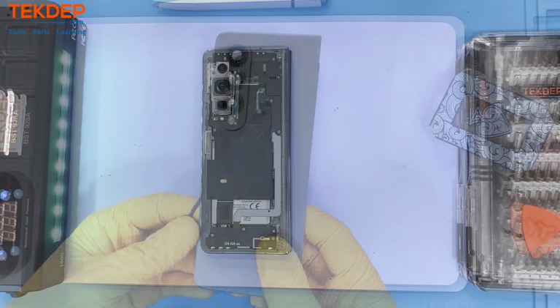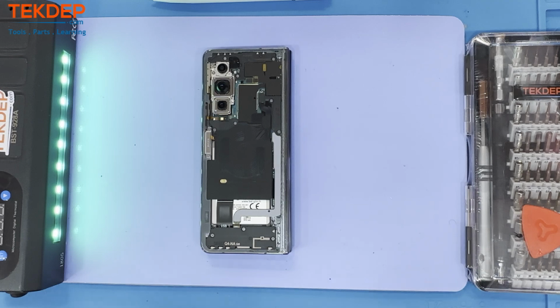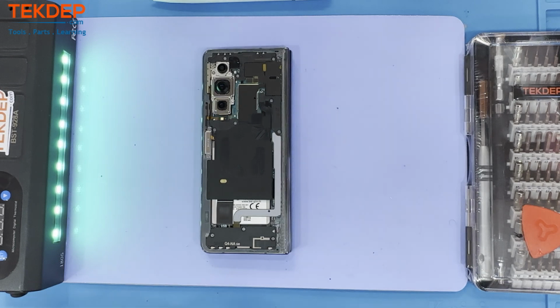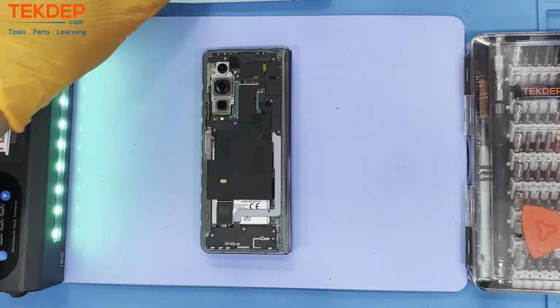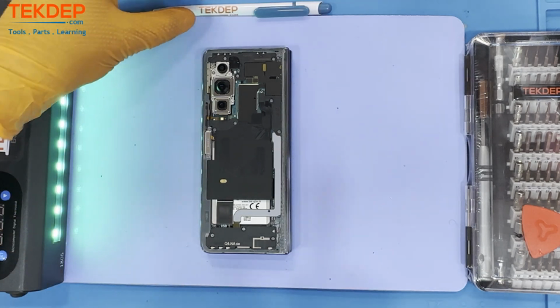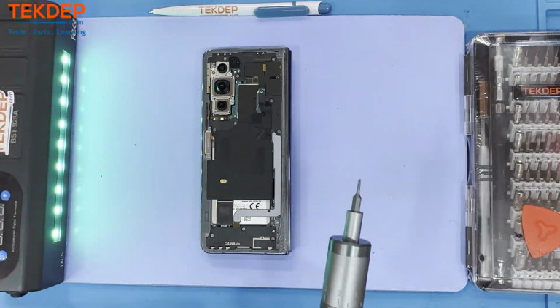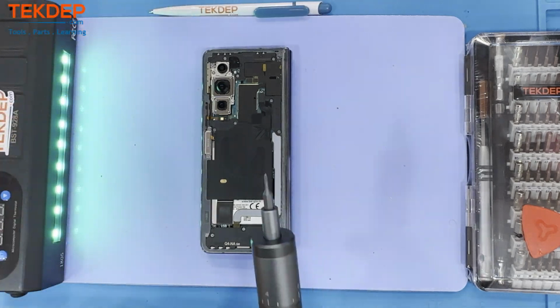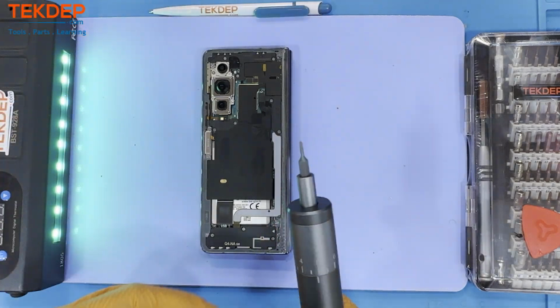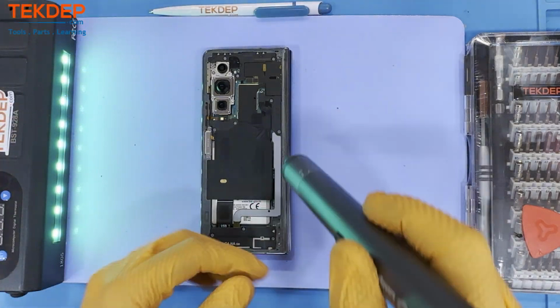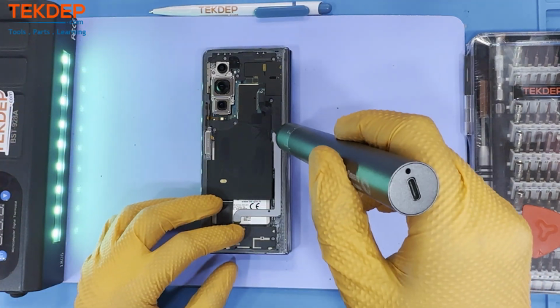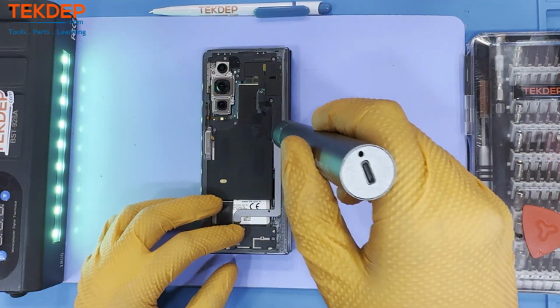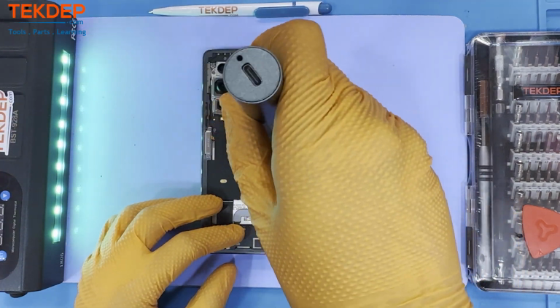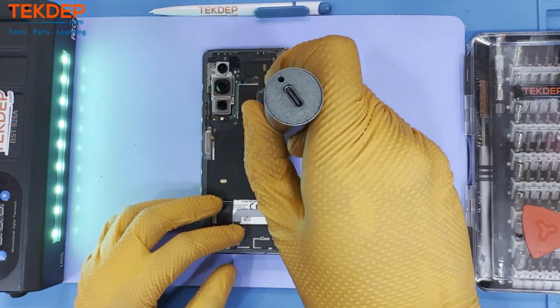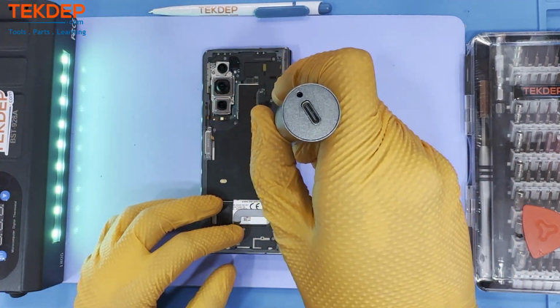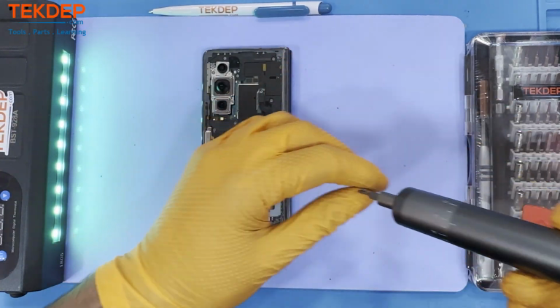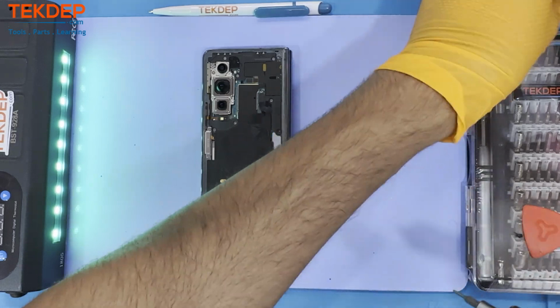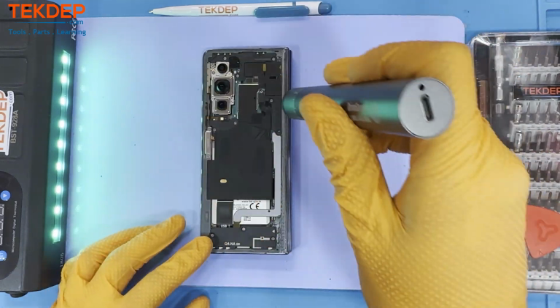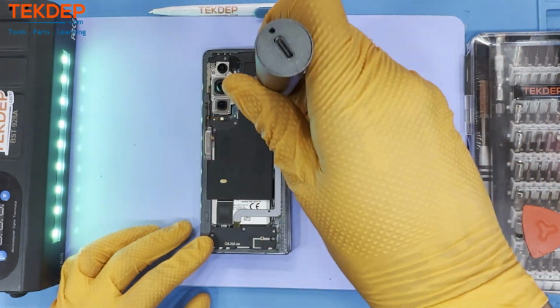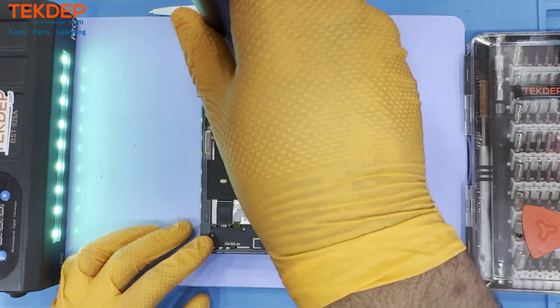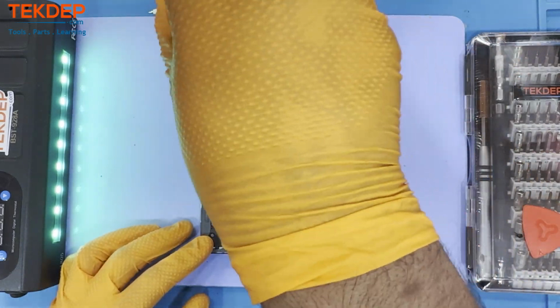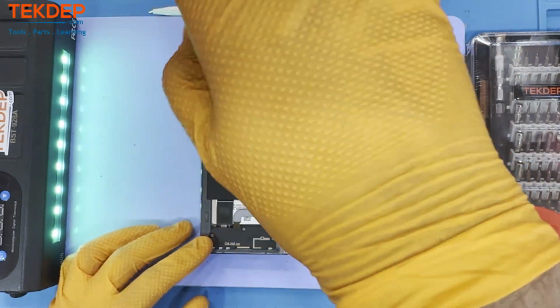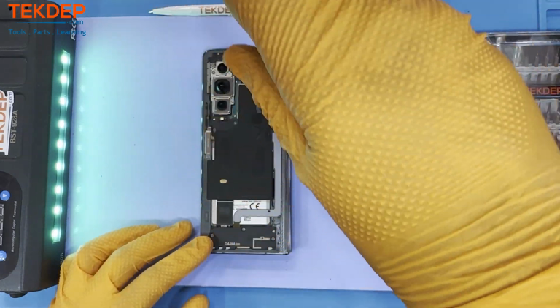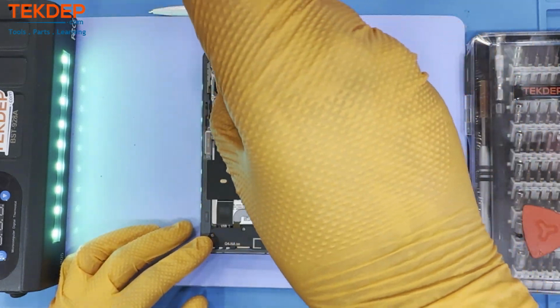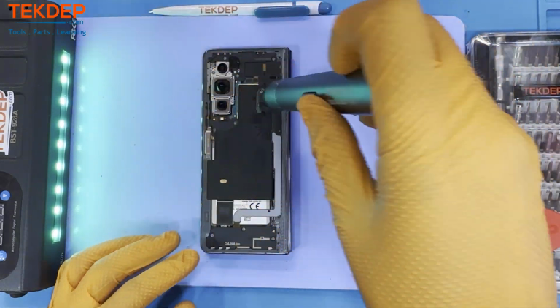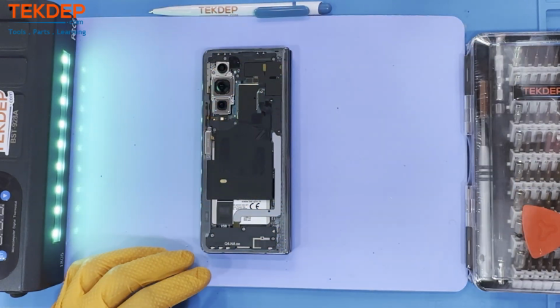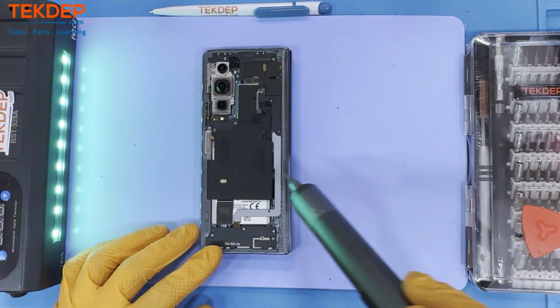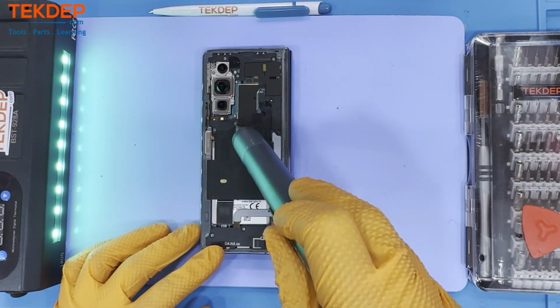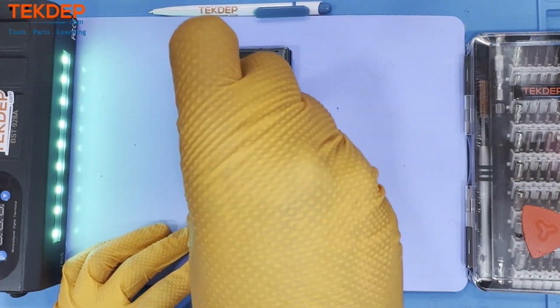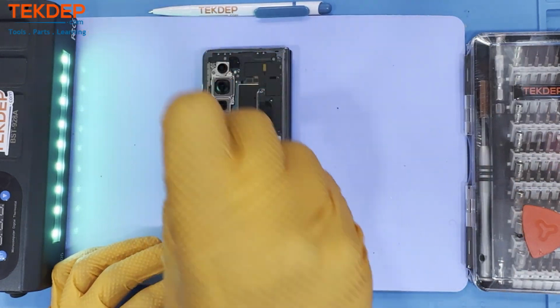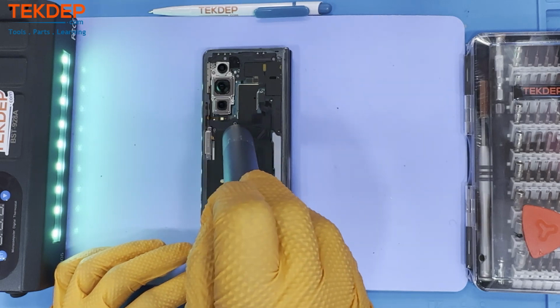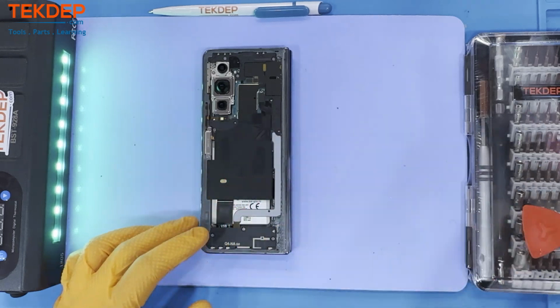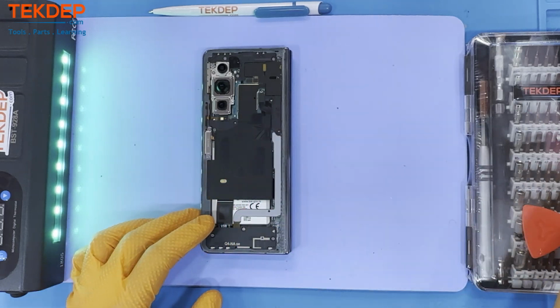After extracting the back glass and outer screen, proceed by removing all the Phillips screws attached to the NFC antenna, wireless pad, and covers for the sub-main board of the outer screen.